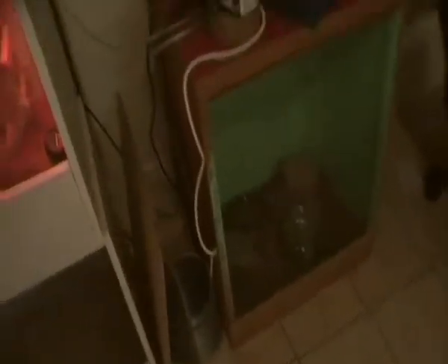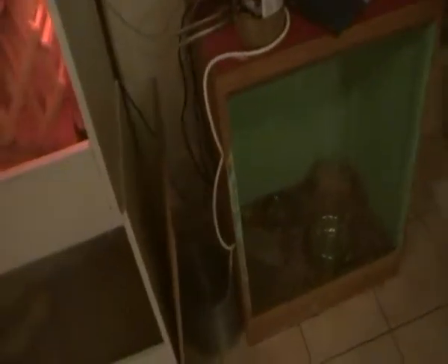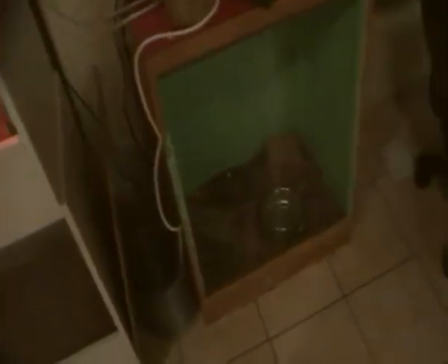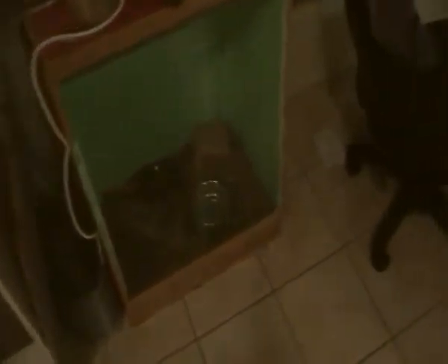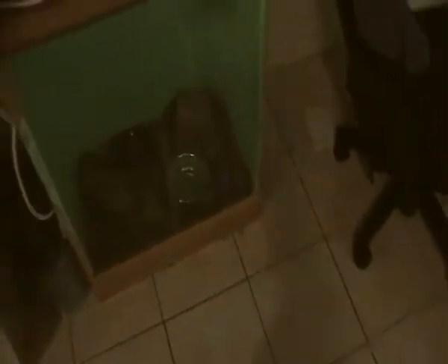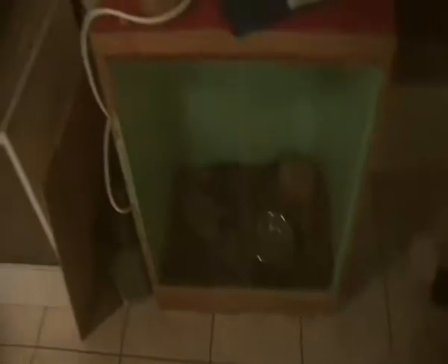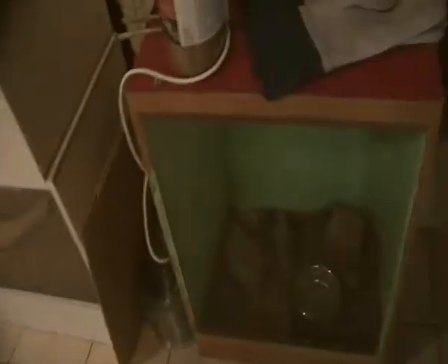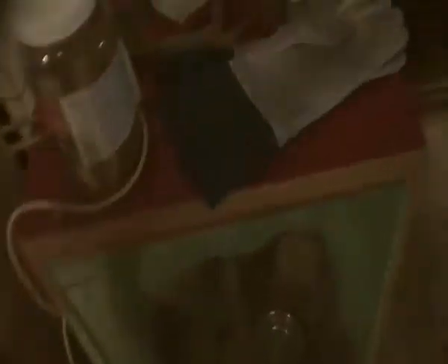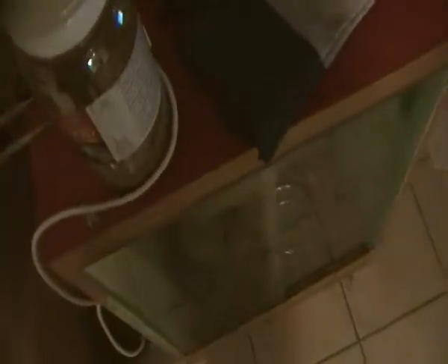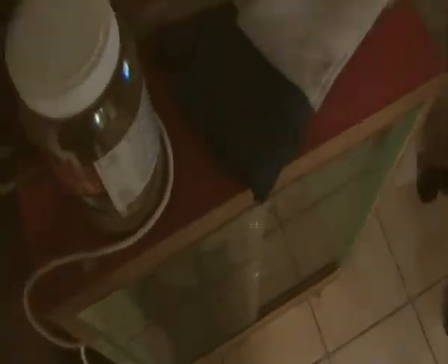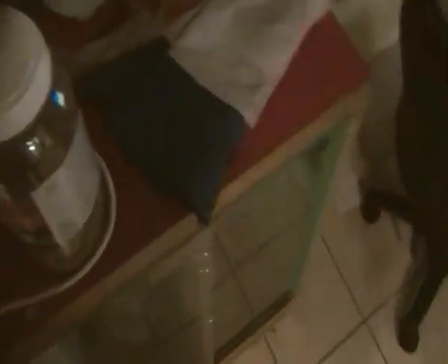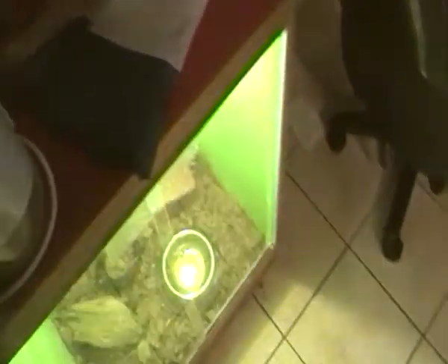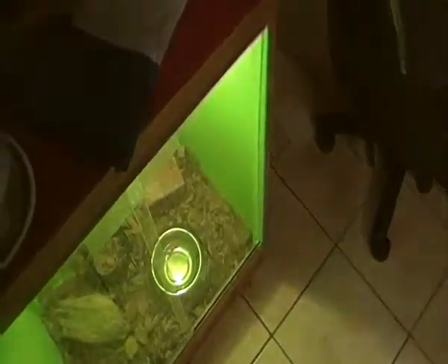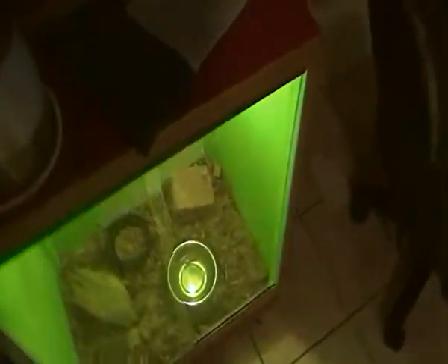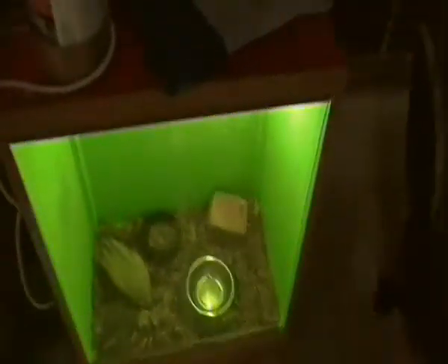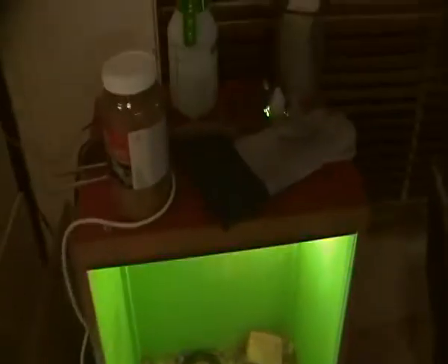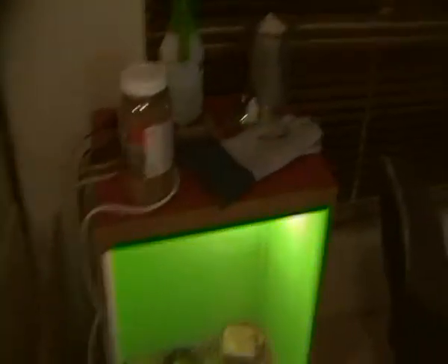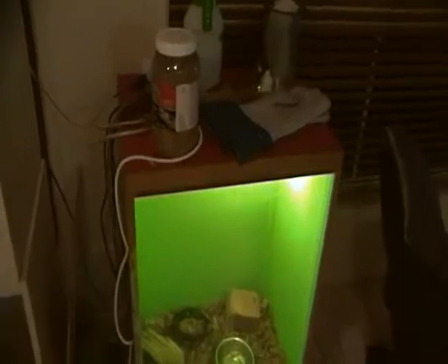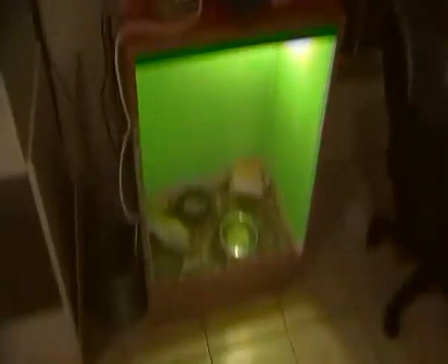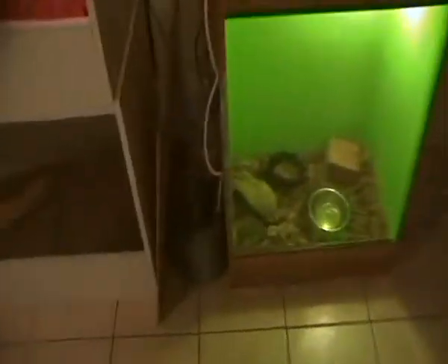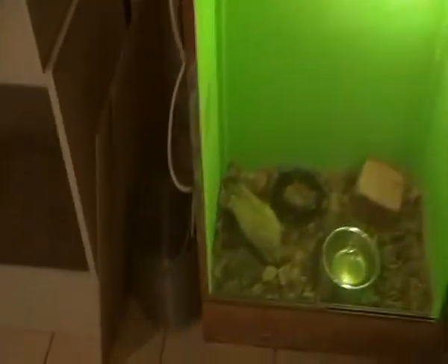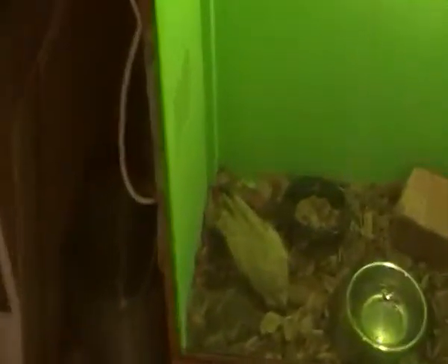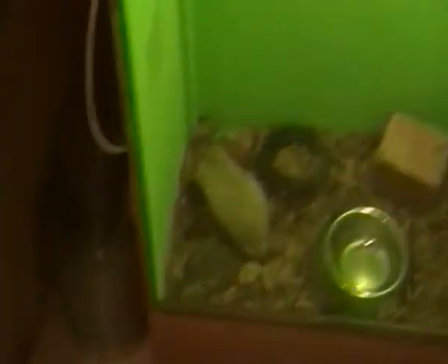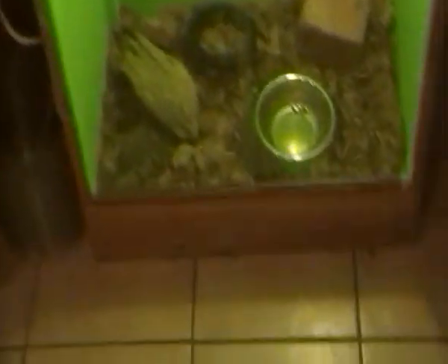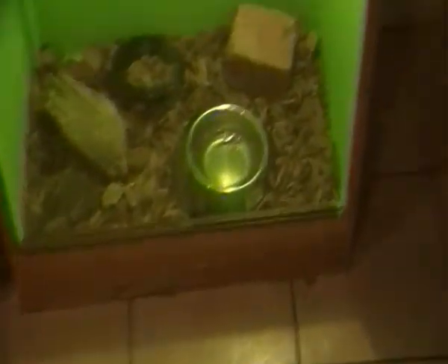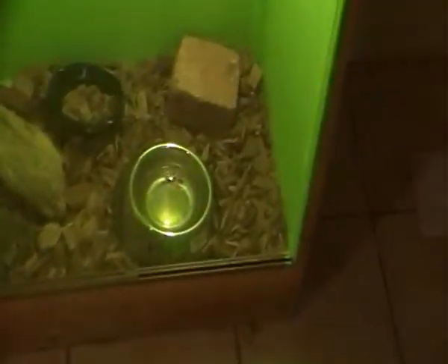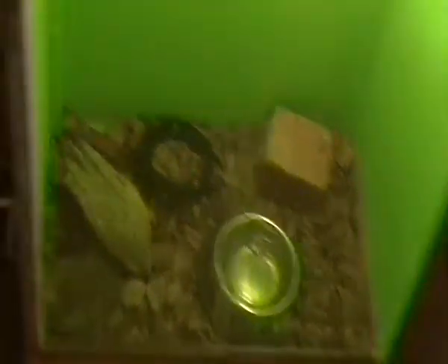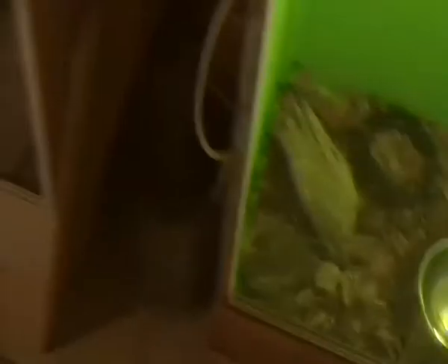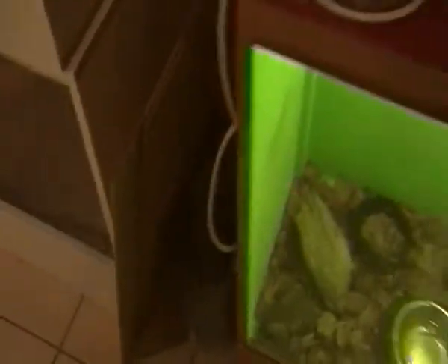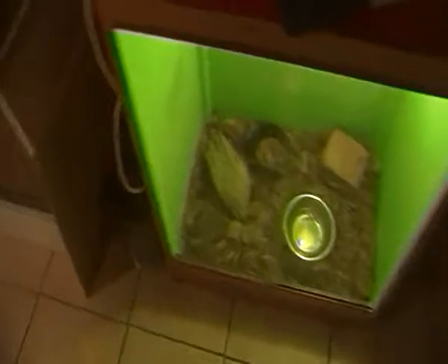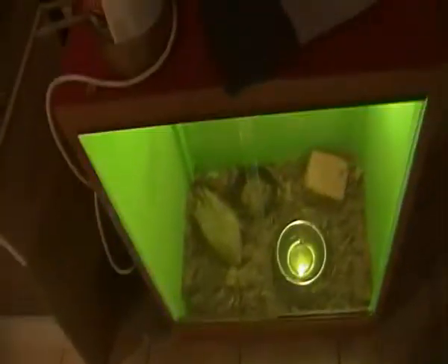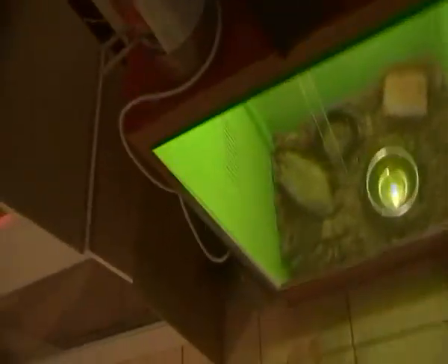The blue-tongue is doing great. I'll just turn on his UV bulb up there. There's his food, water, and bedding — he's in there somewhere.